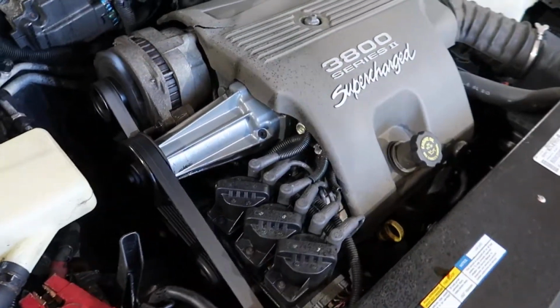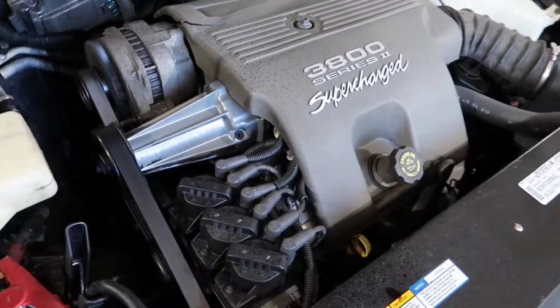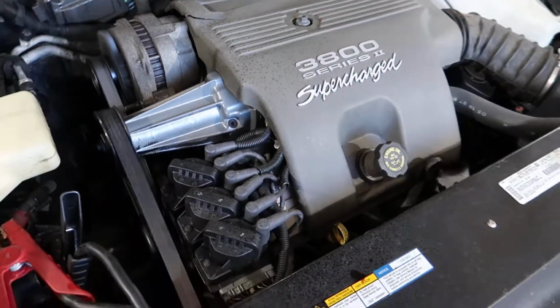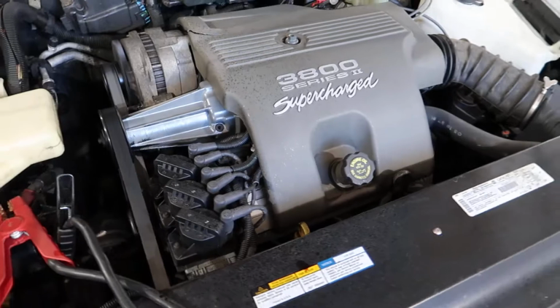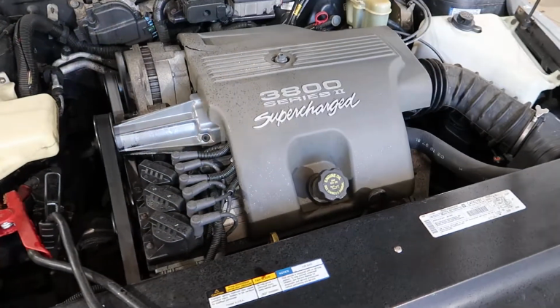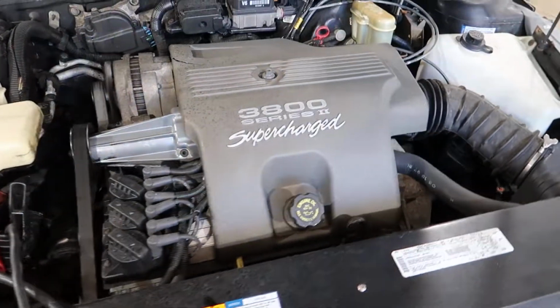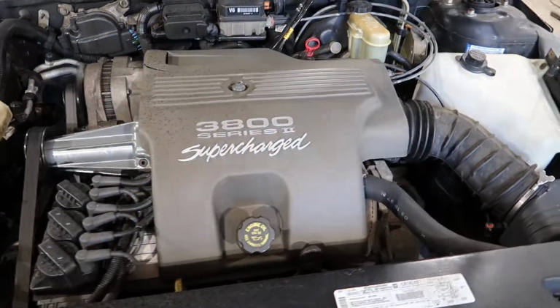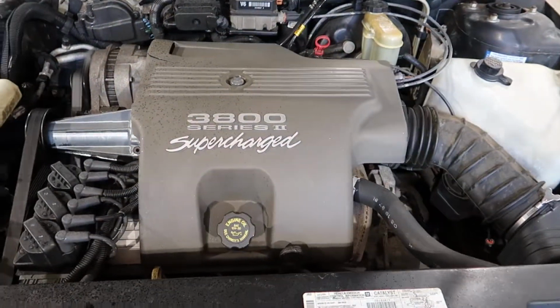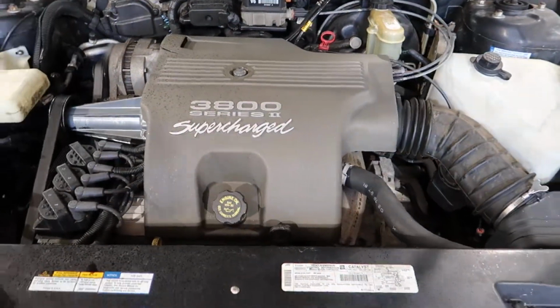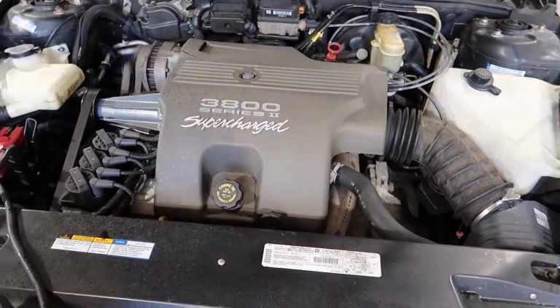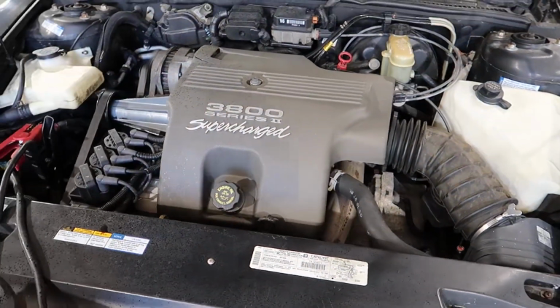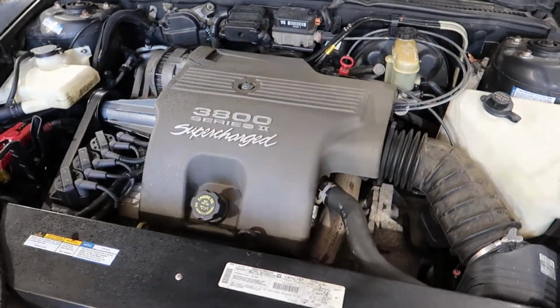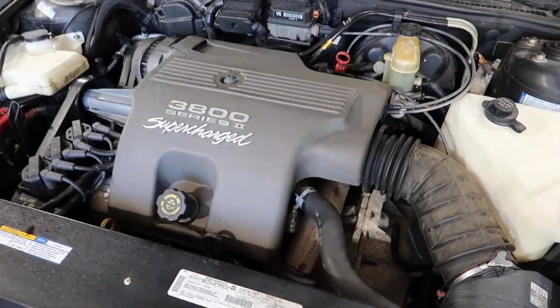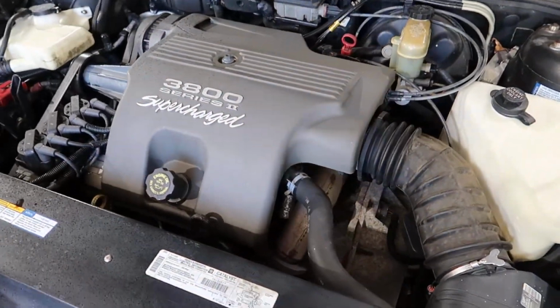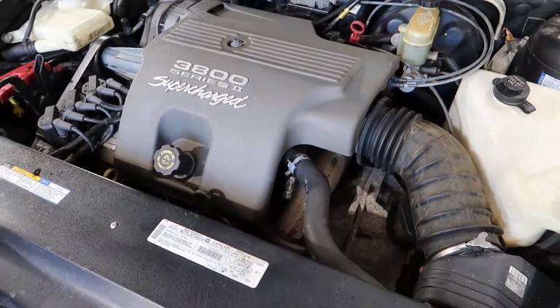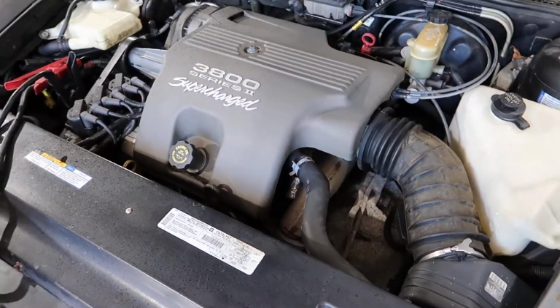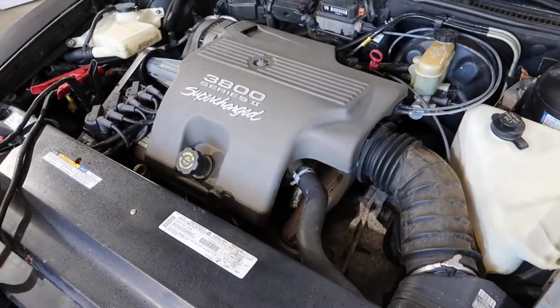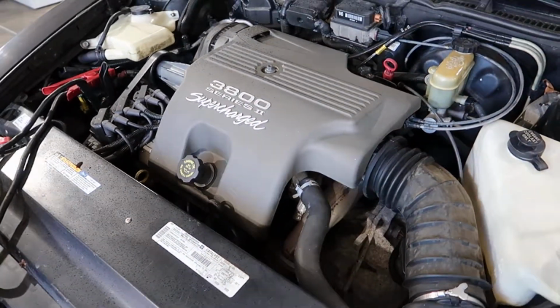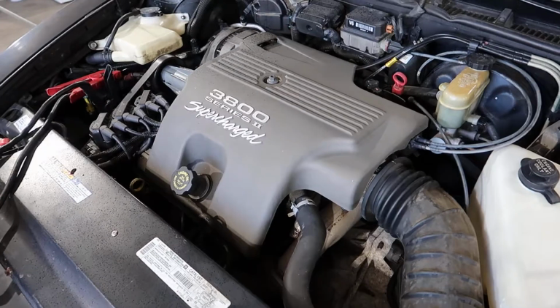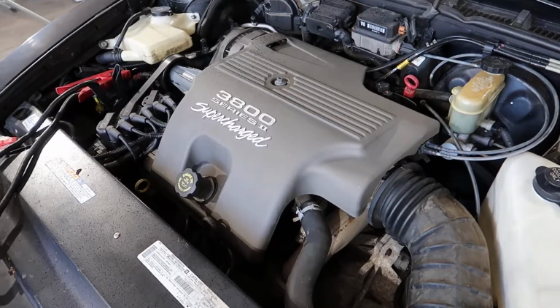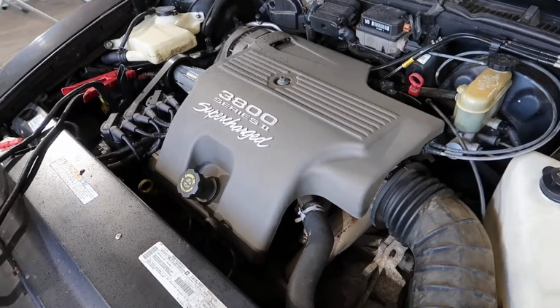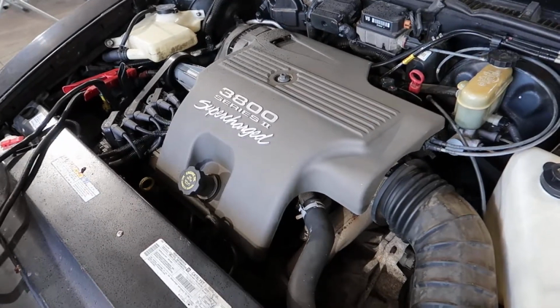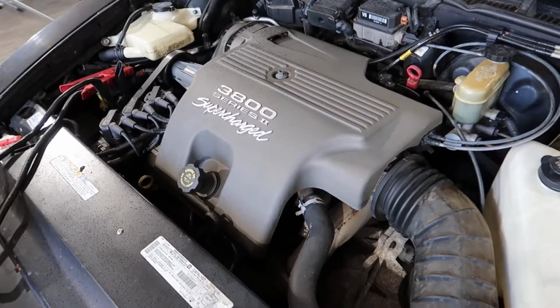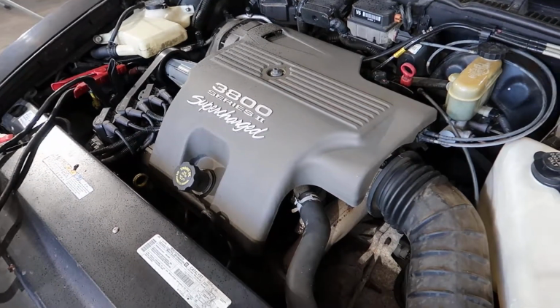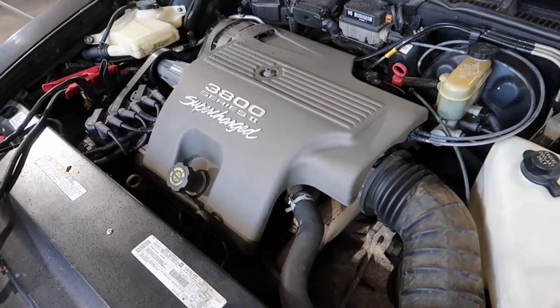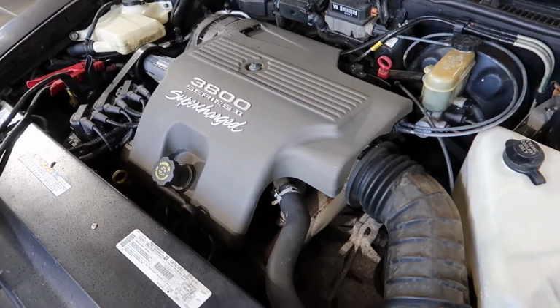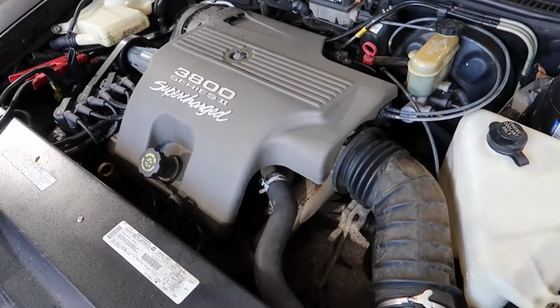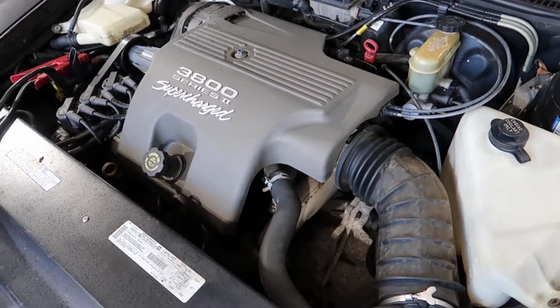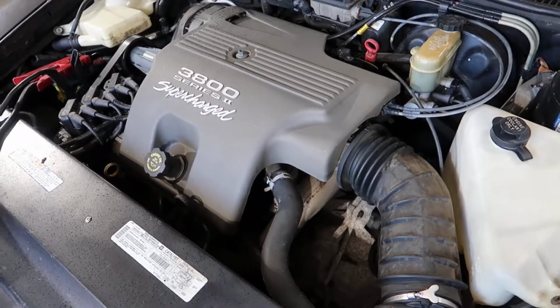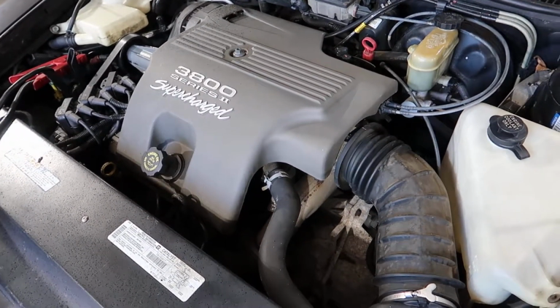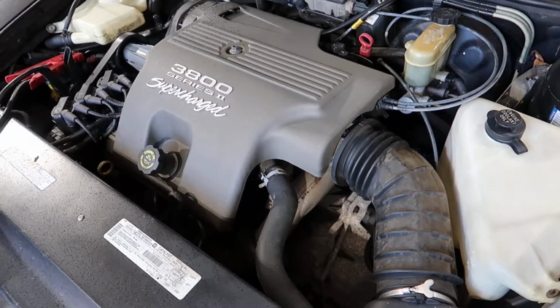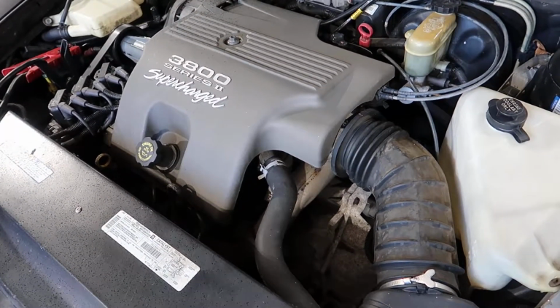We'll be selling this complete with the transmission. This is a 2.93 ratio trans. I'll be including all the belt-driven accessories and ECU along with it.